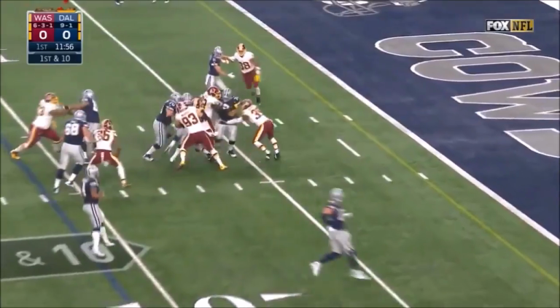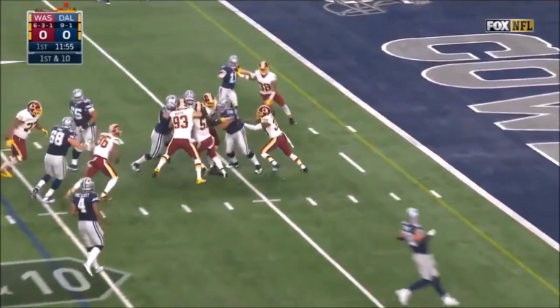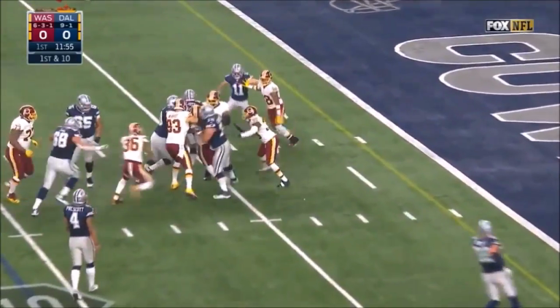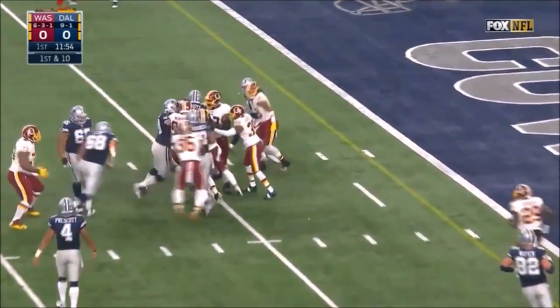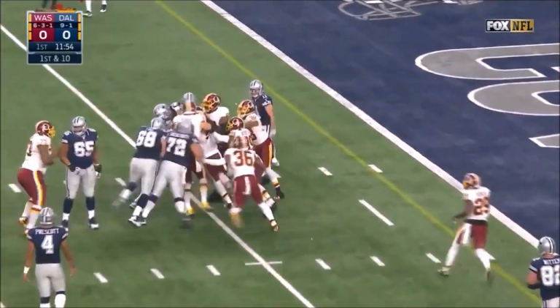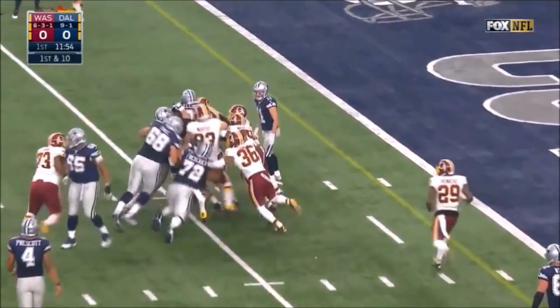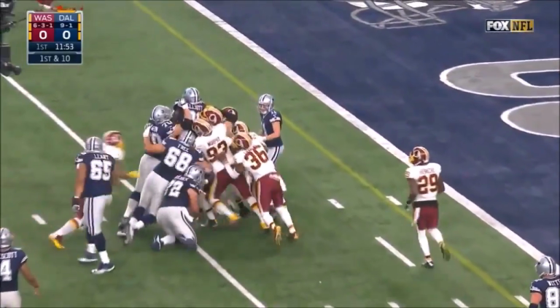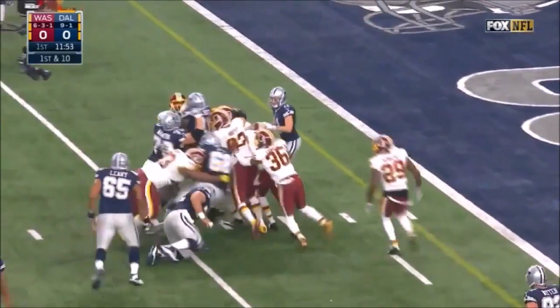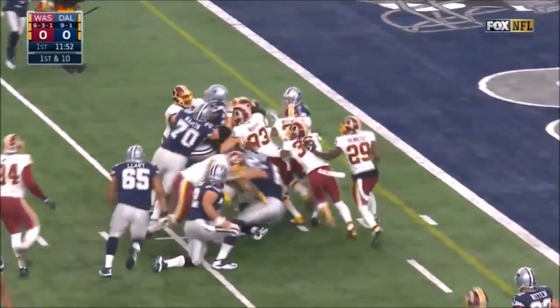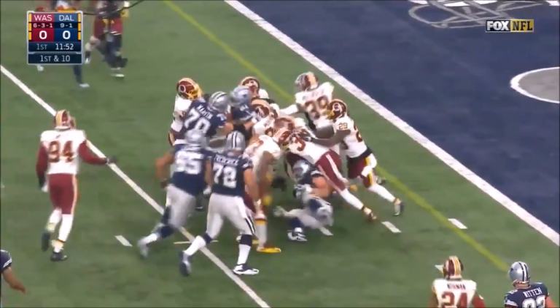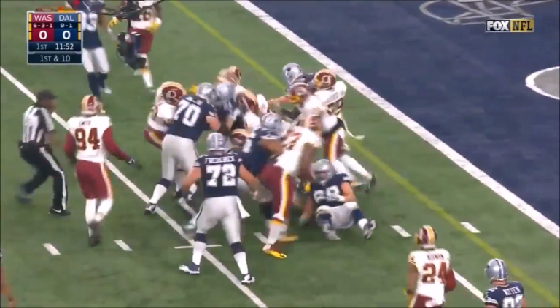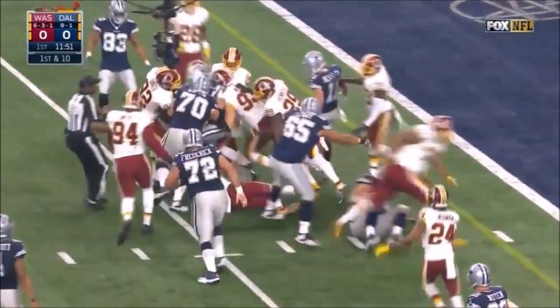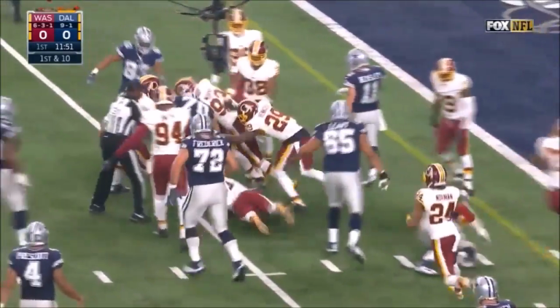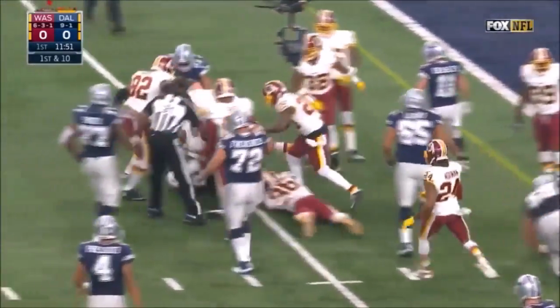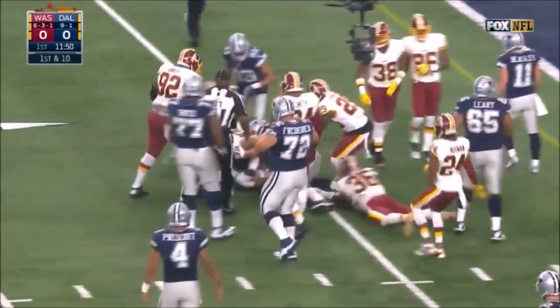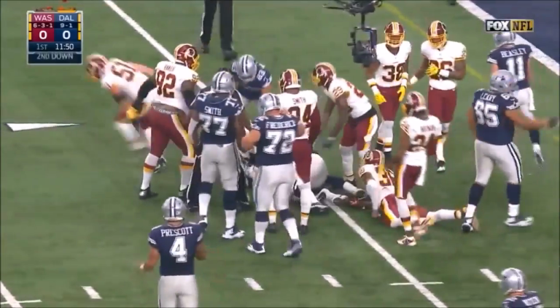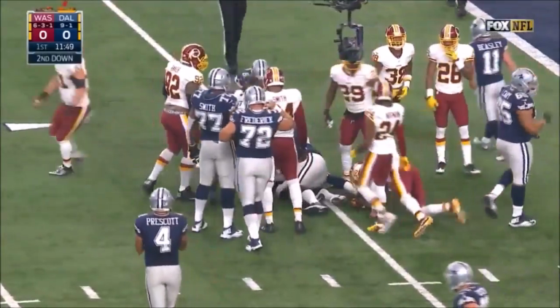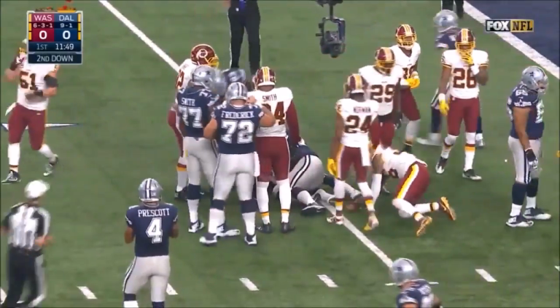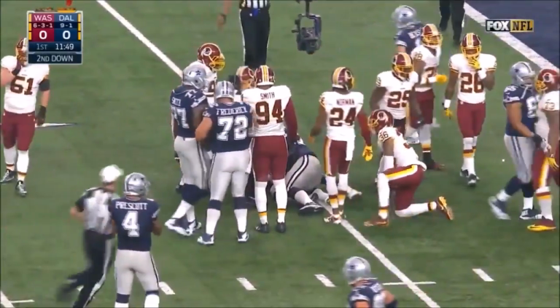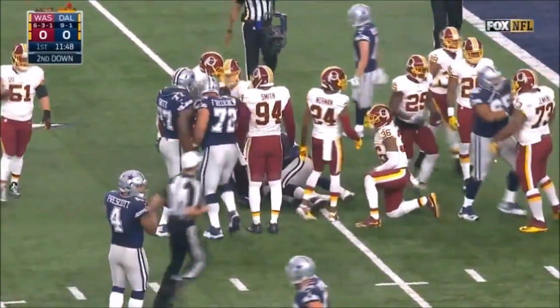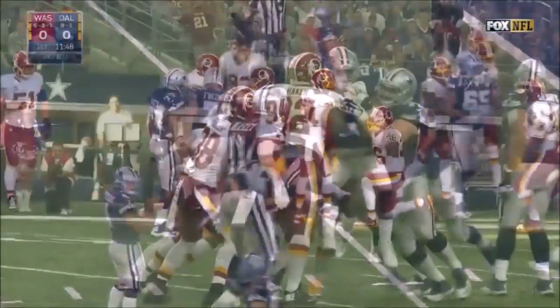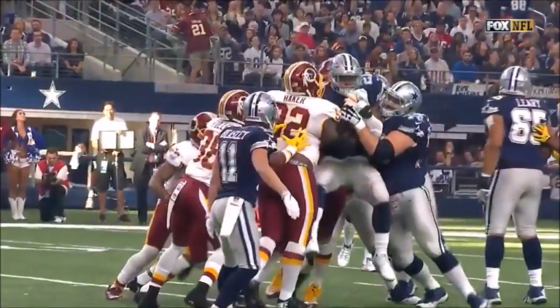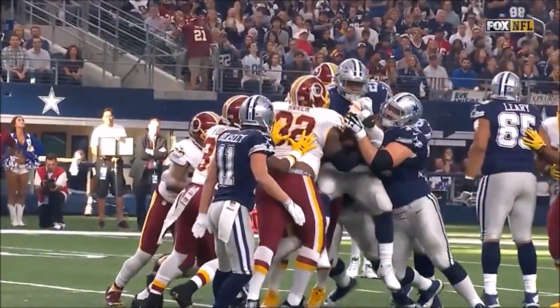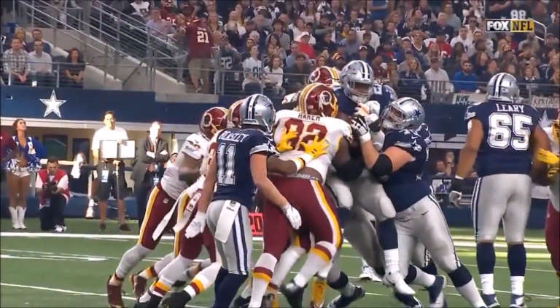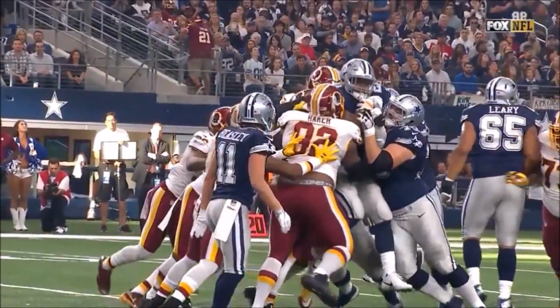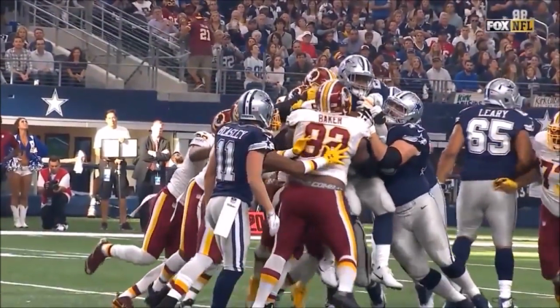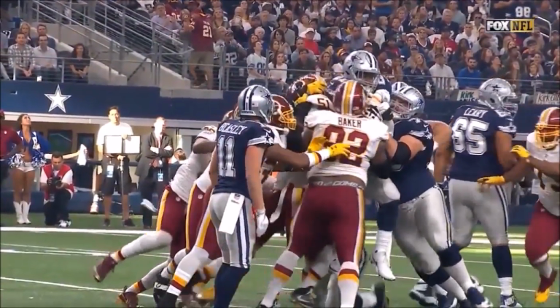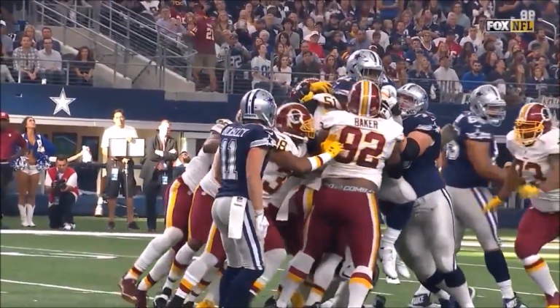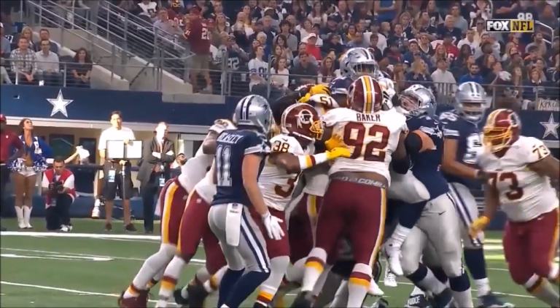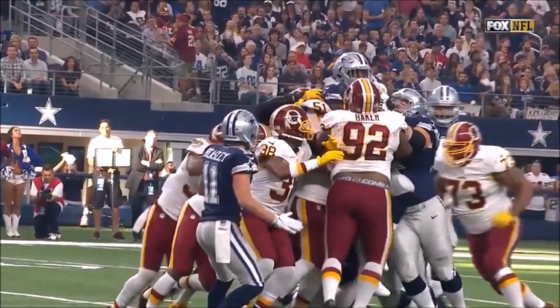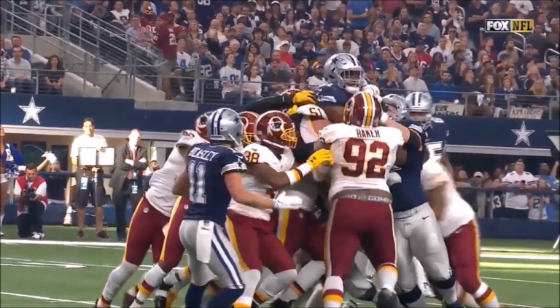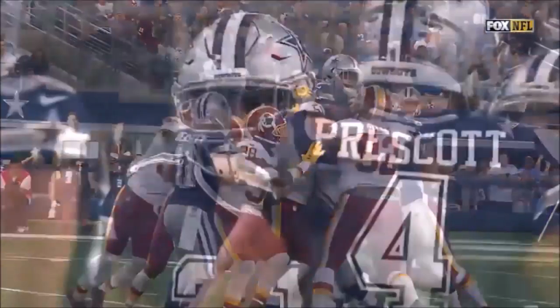Here's Elliott, getting shoved by Zach Martin. Zach Martin was on his back and the feet of Ezekiel Elliott were in the air.